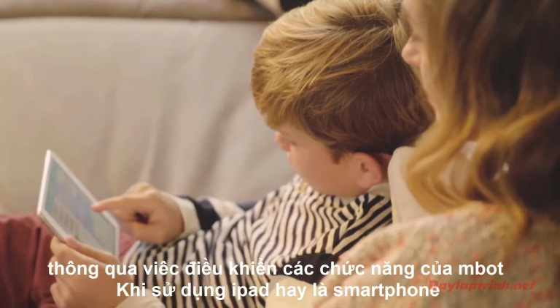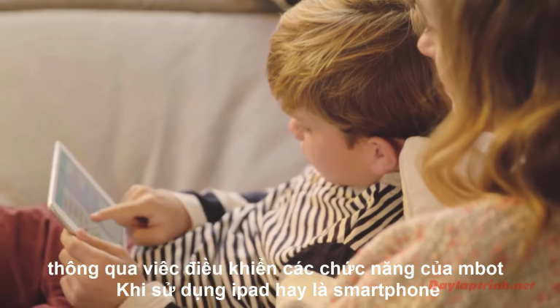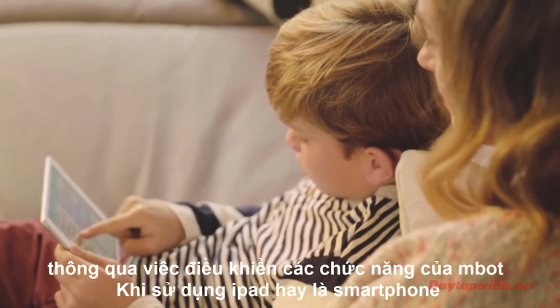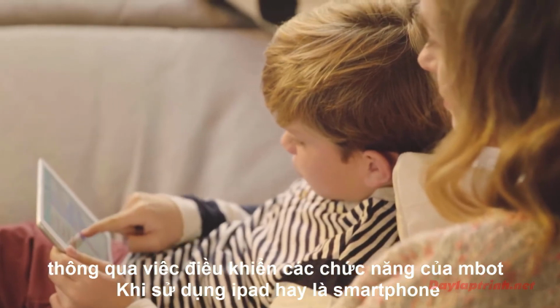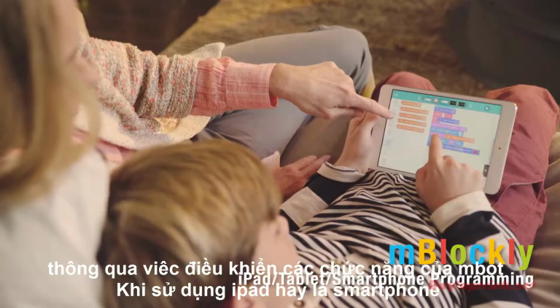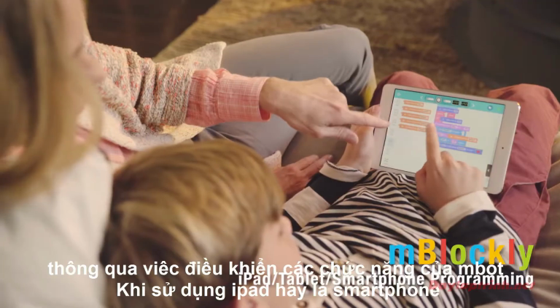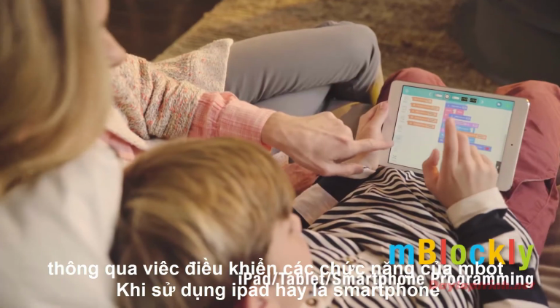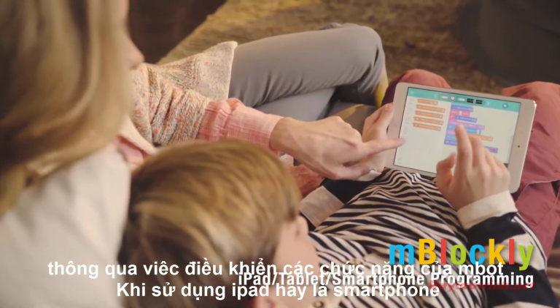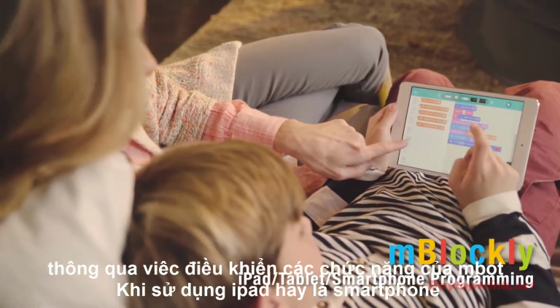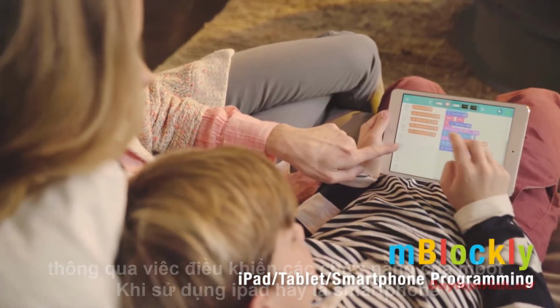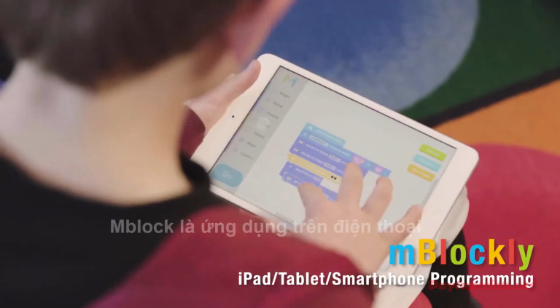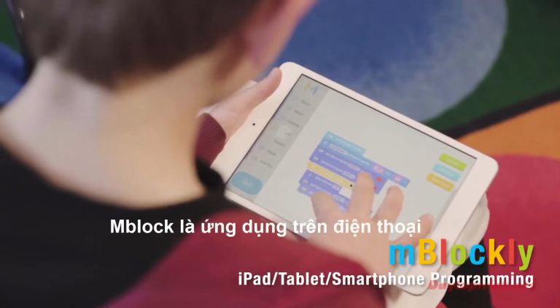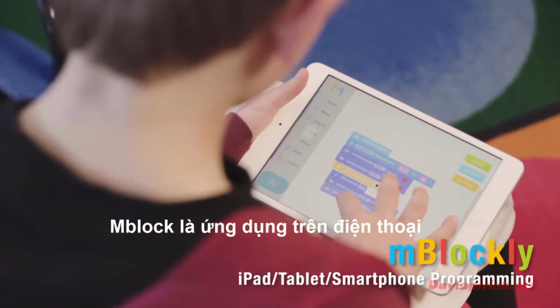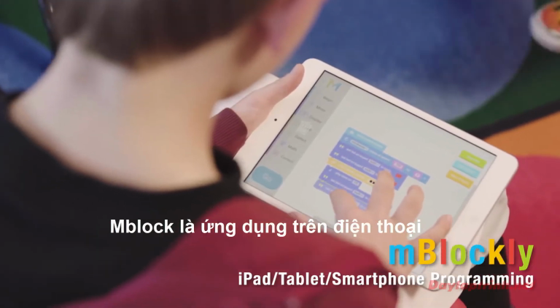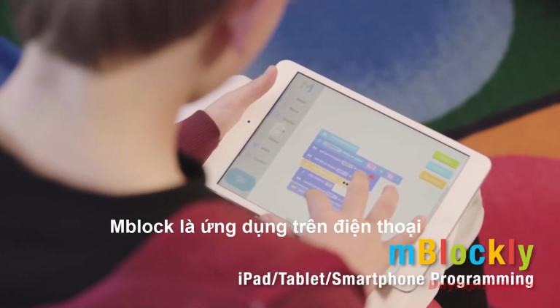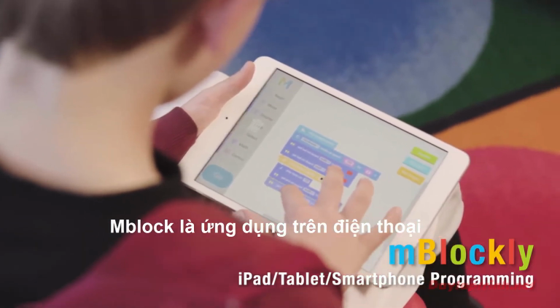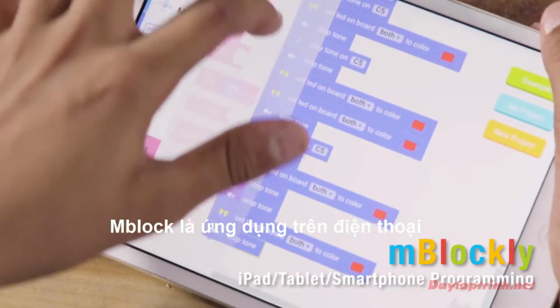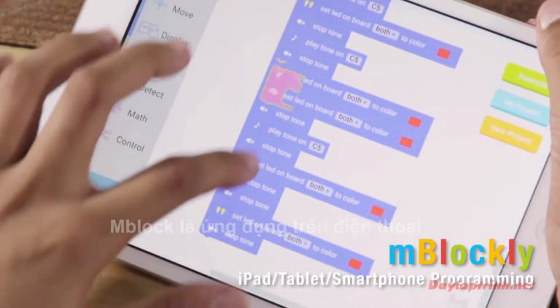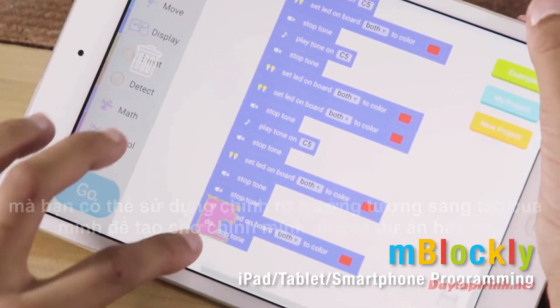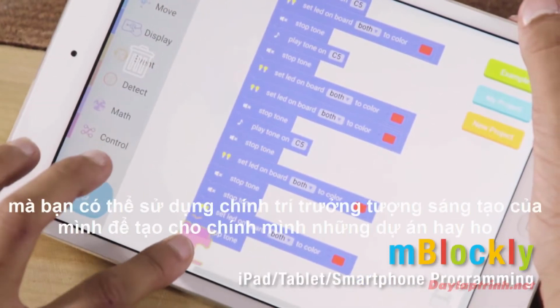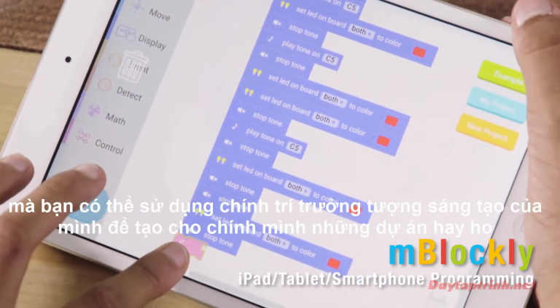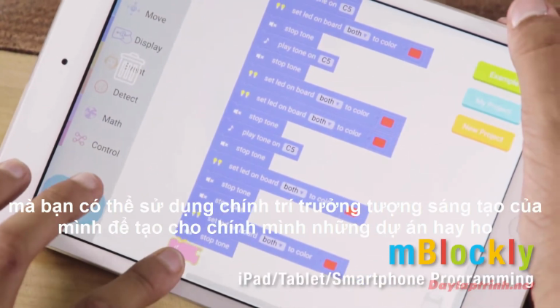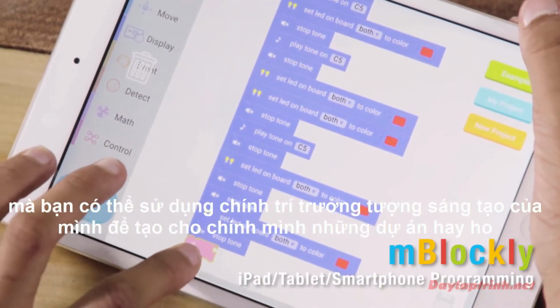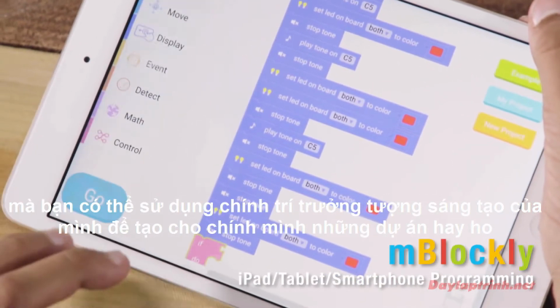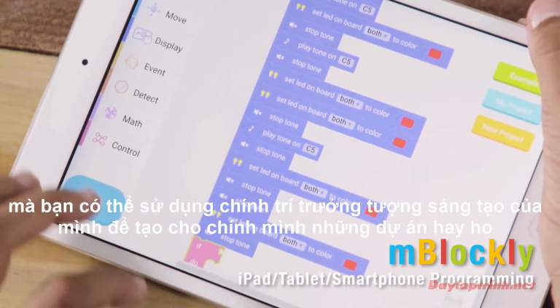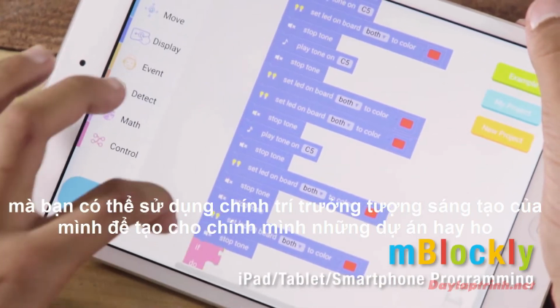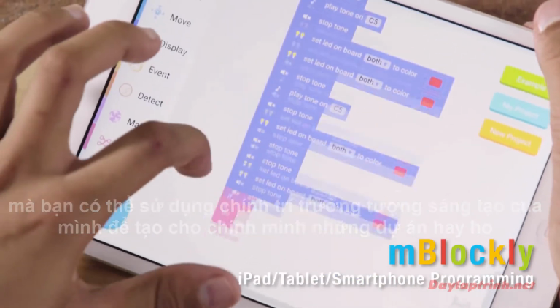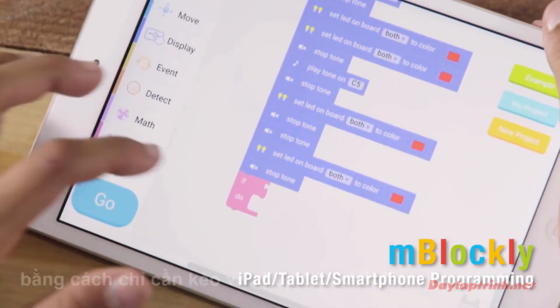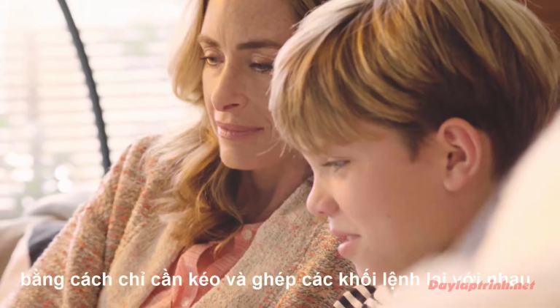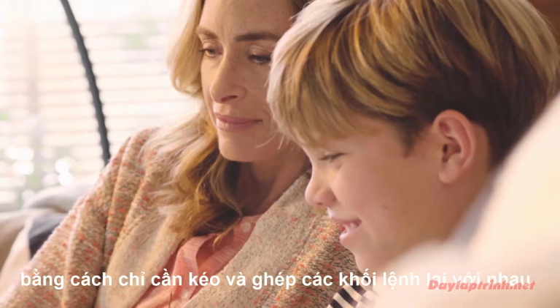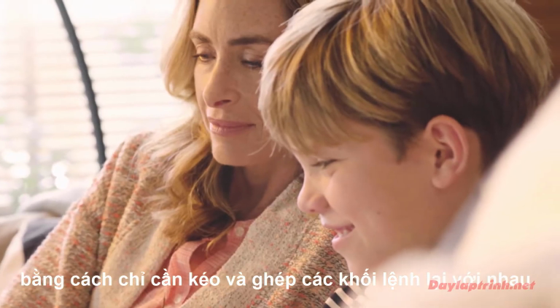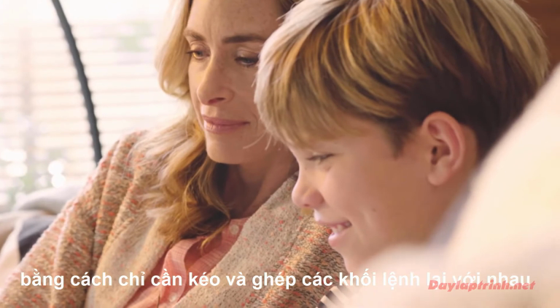When working on iPad, tablet, or smartphone, the MBOT app is an easy and fun tool to write and create your own imaginative projects by simply dragging and dropping function blocks.